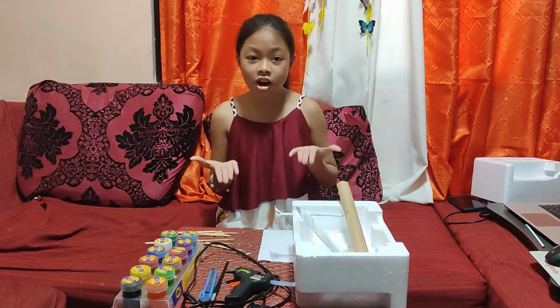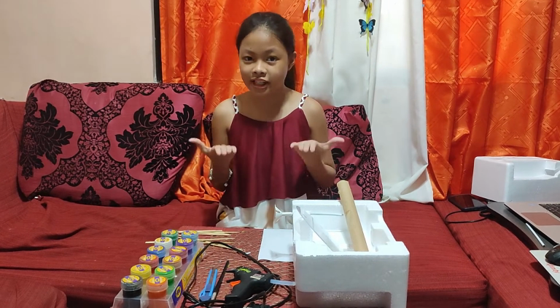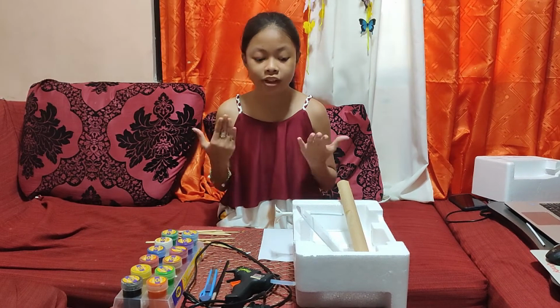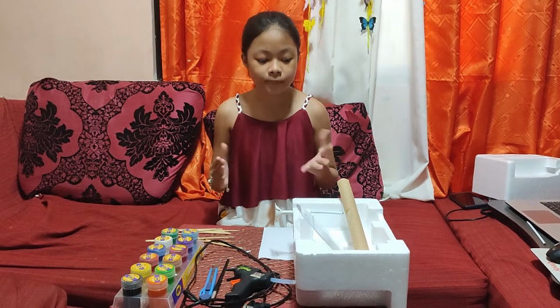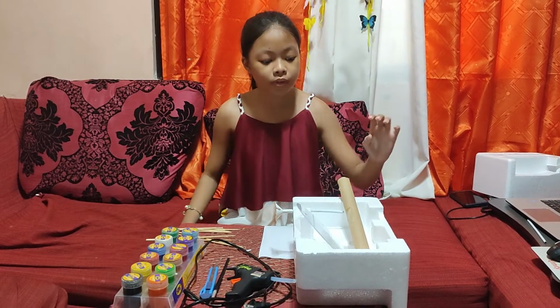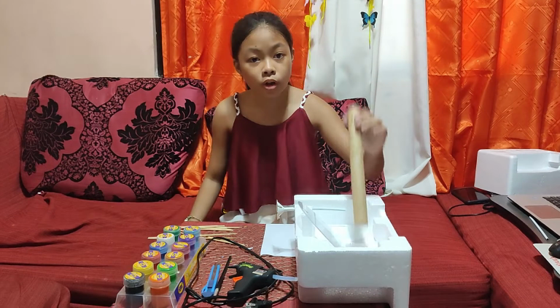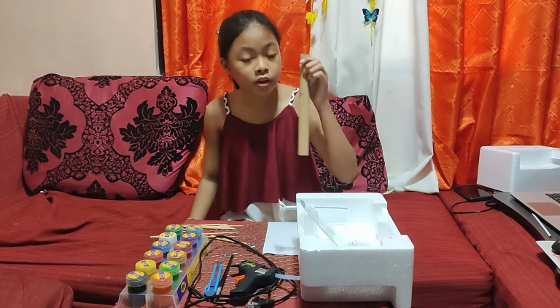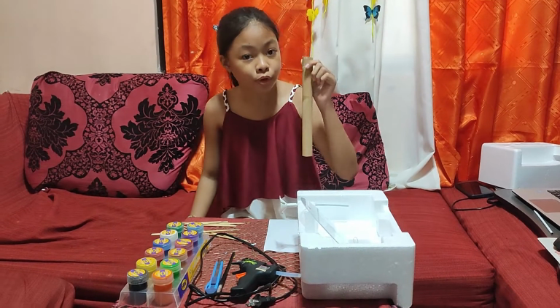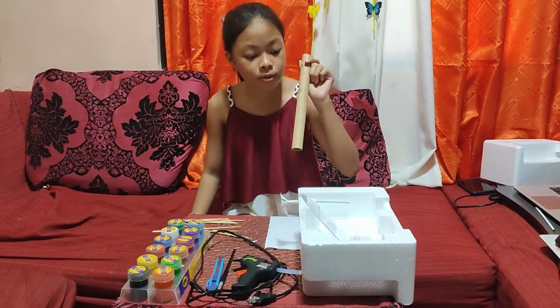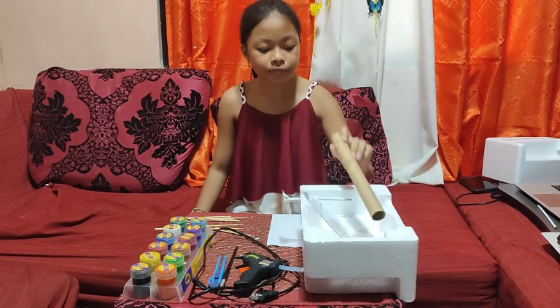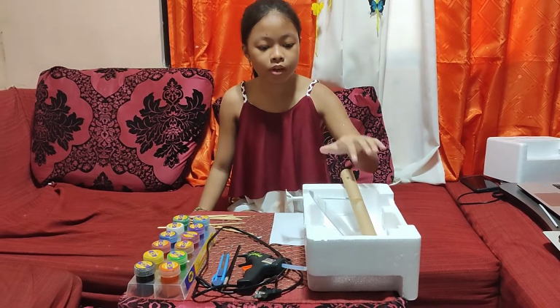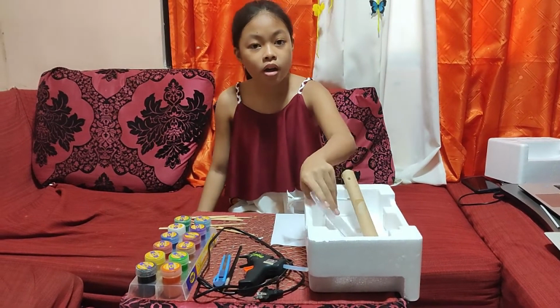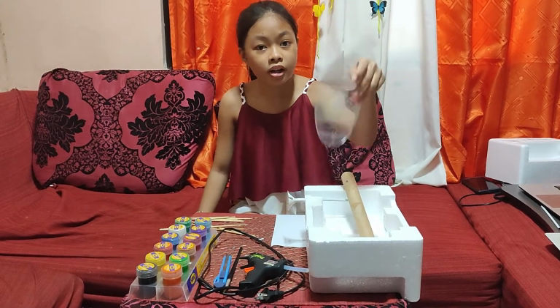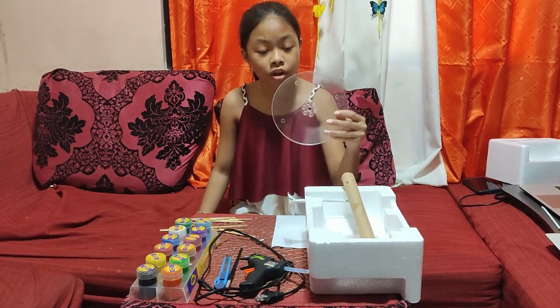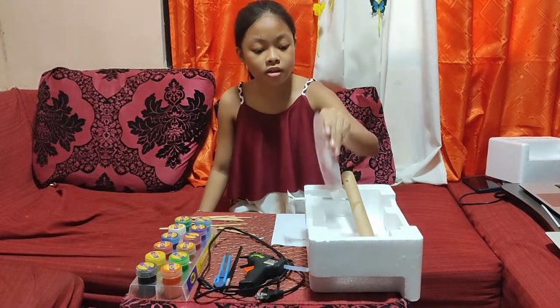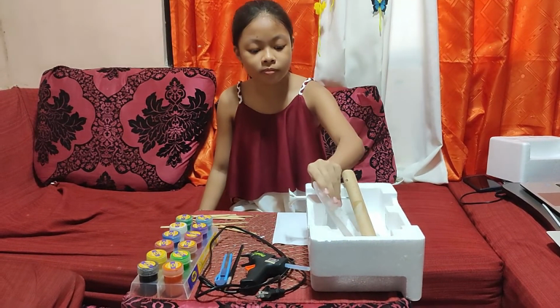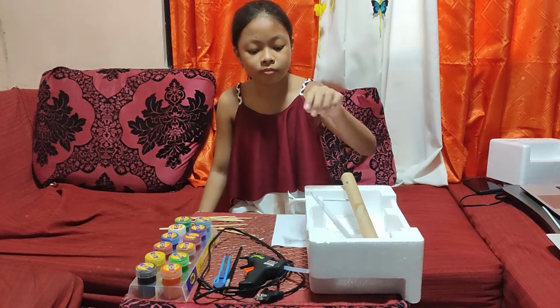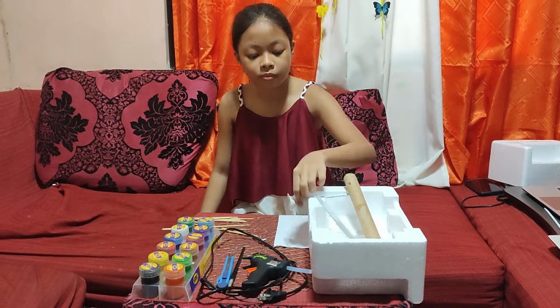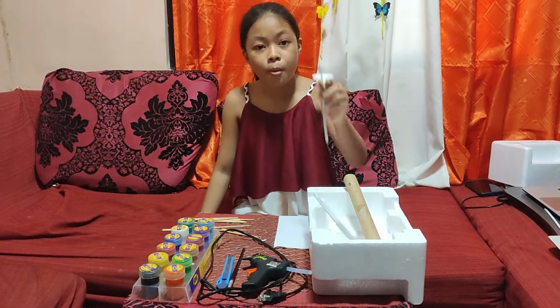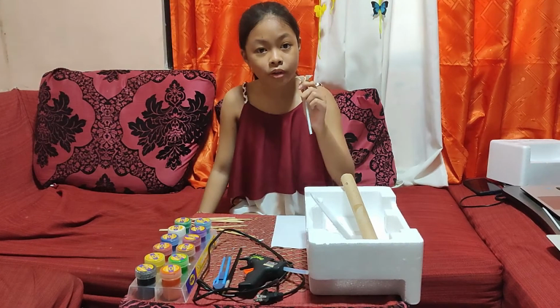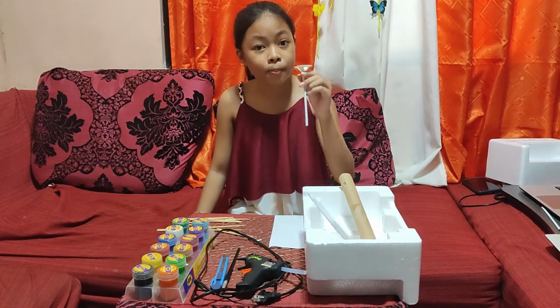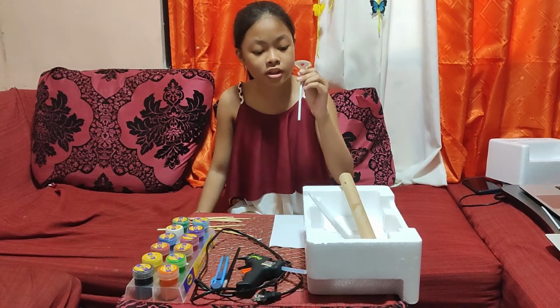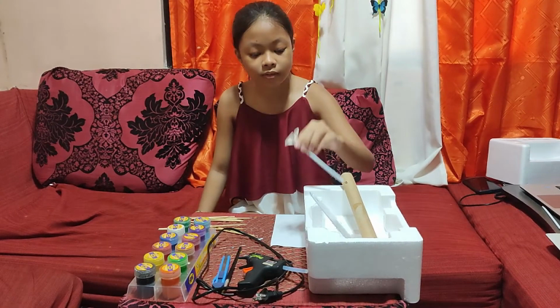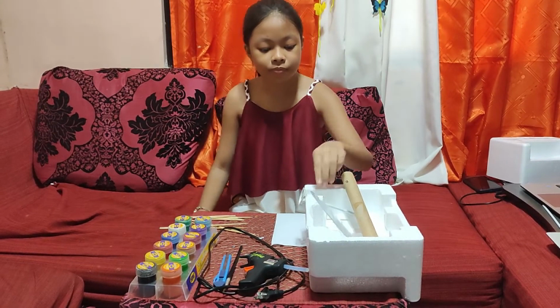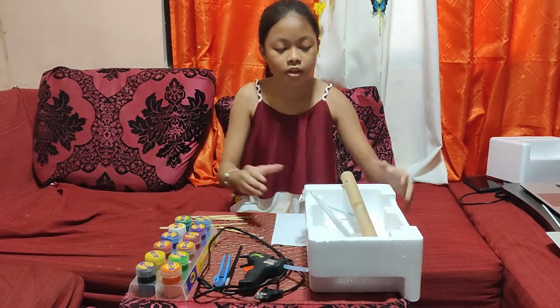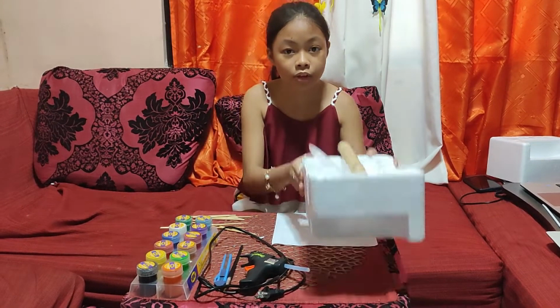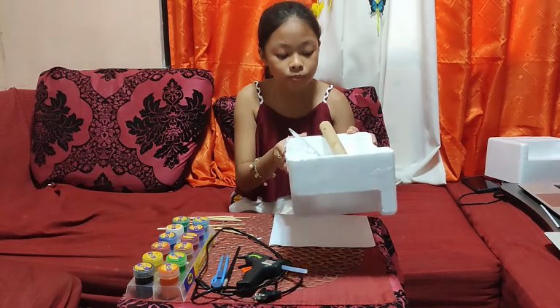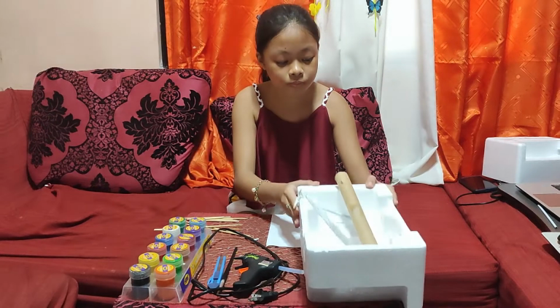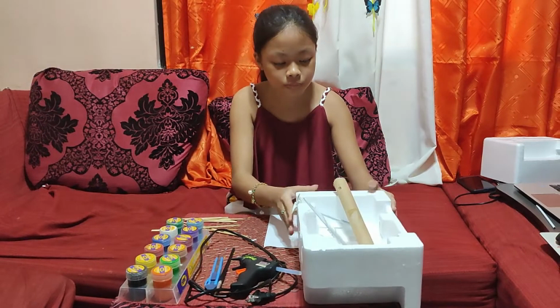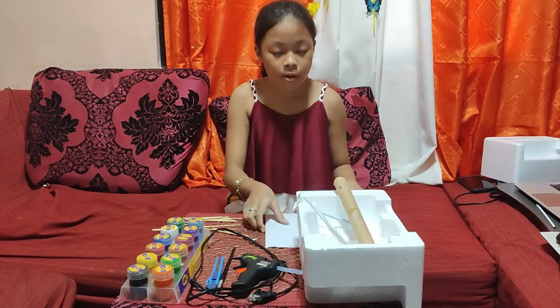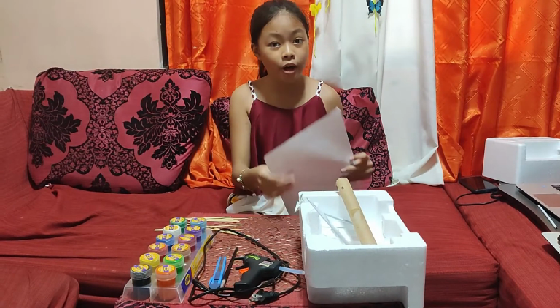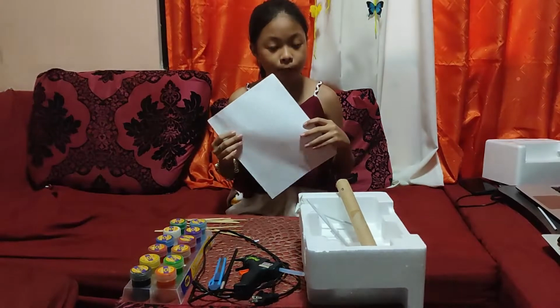And here are the materials: wallpaper cardboard tube, clear board, broken balloon stick, styrofoam, and bond paper.